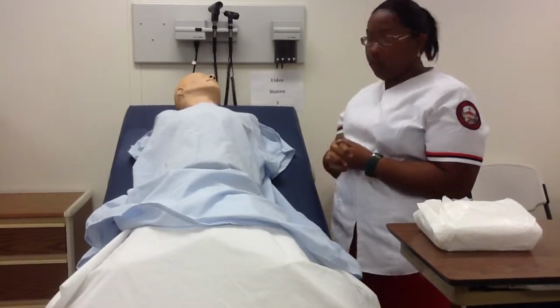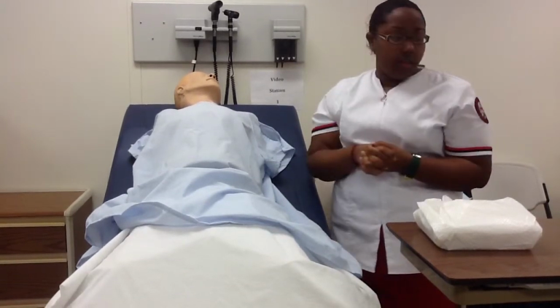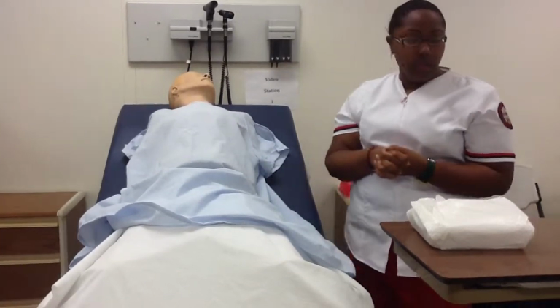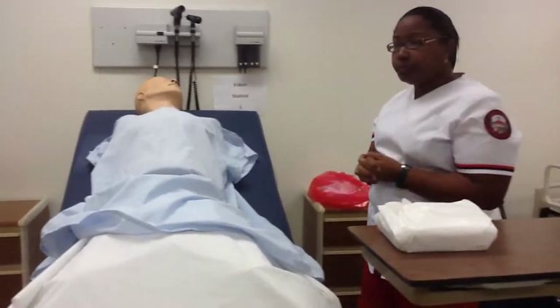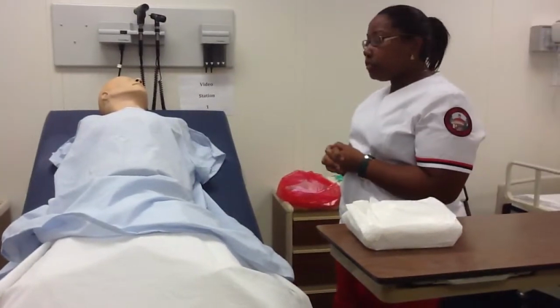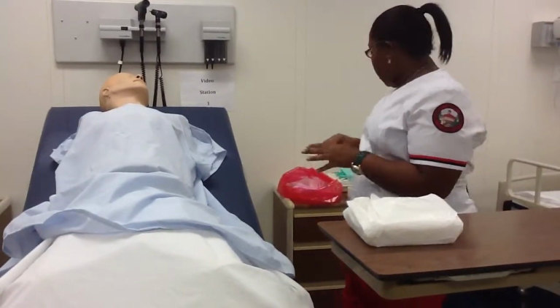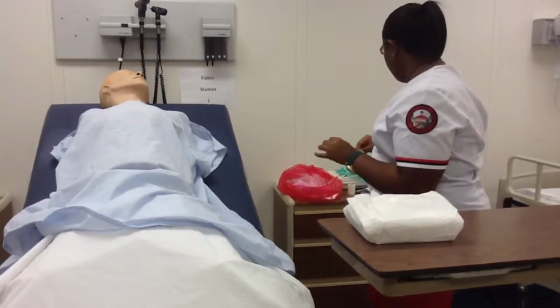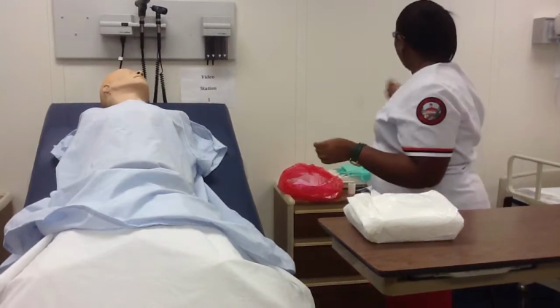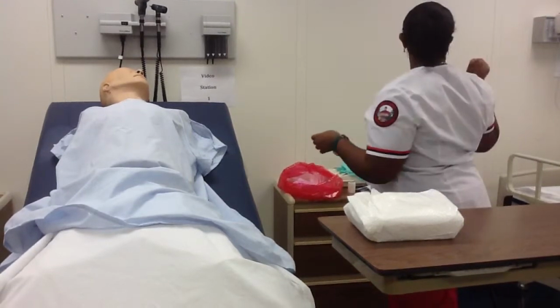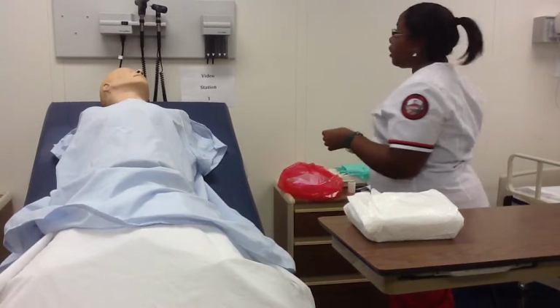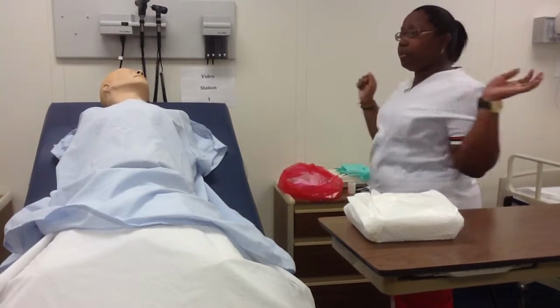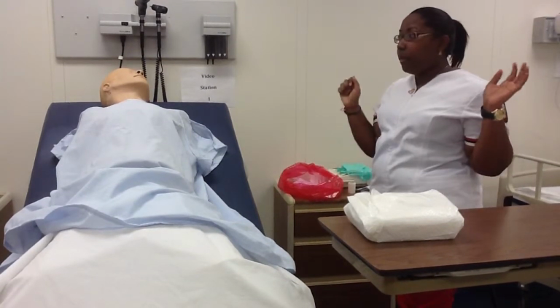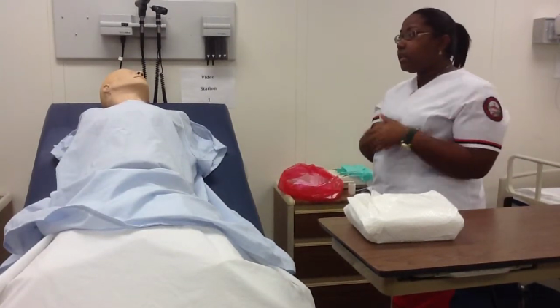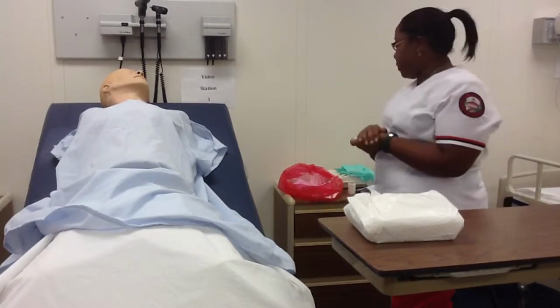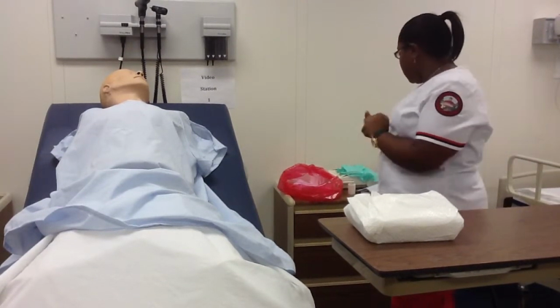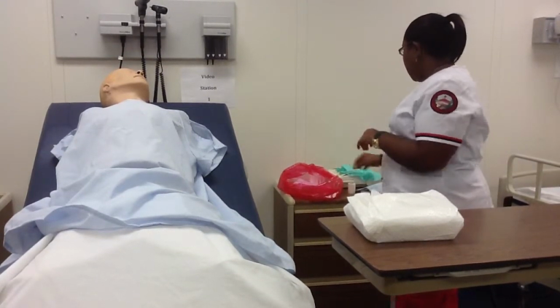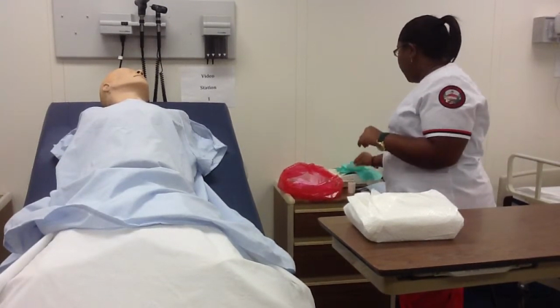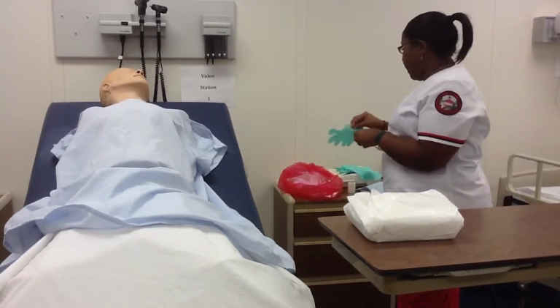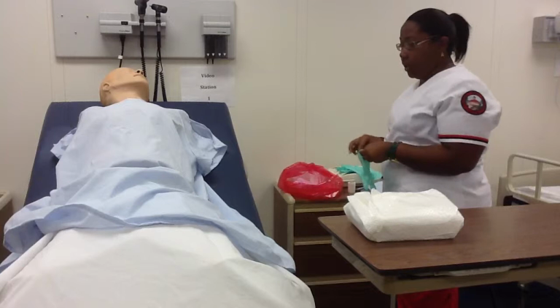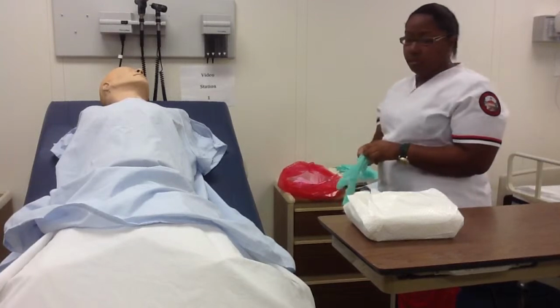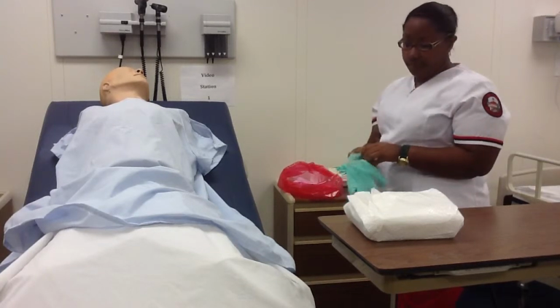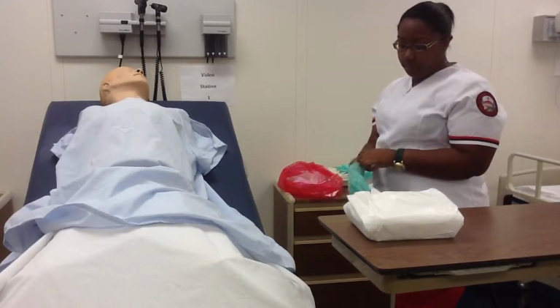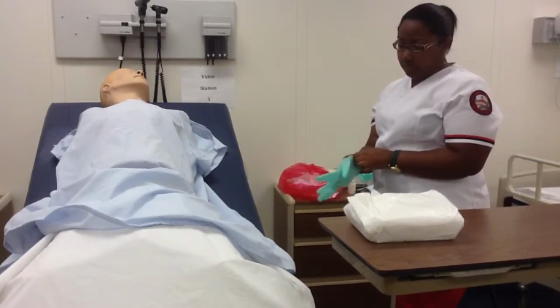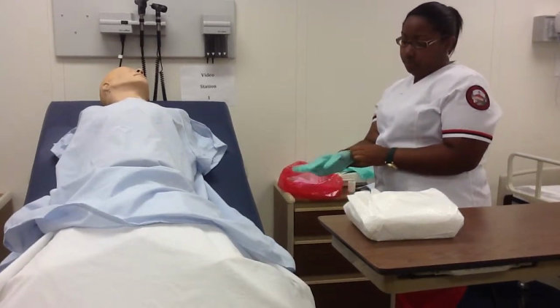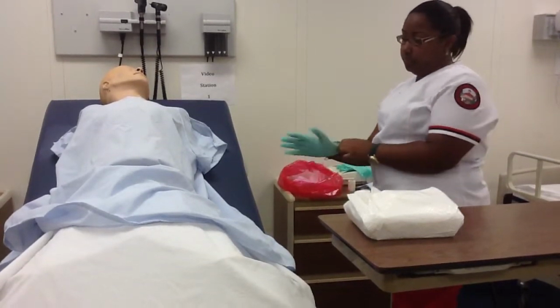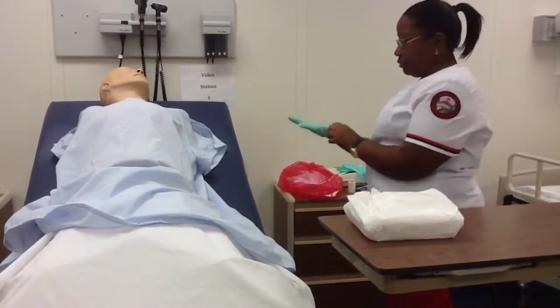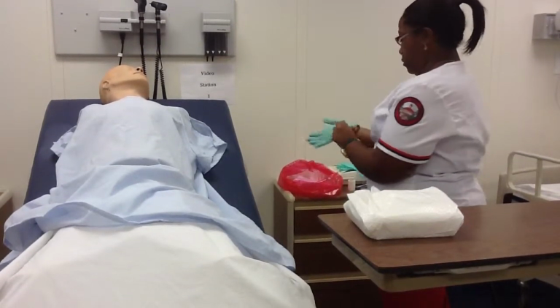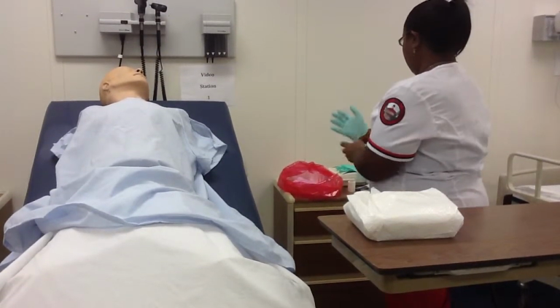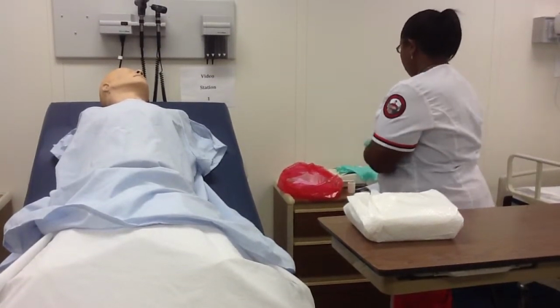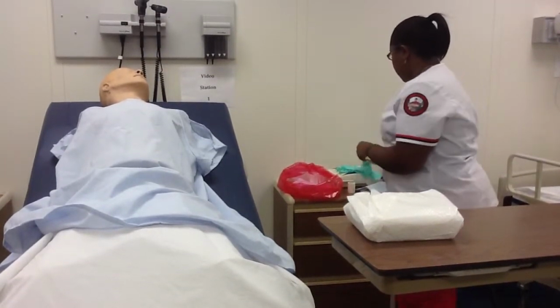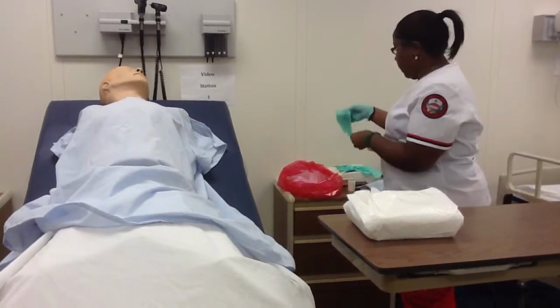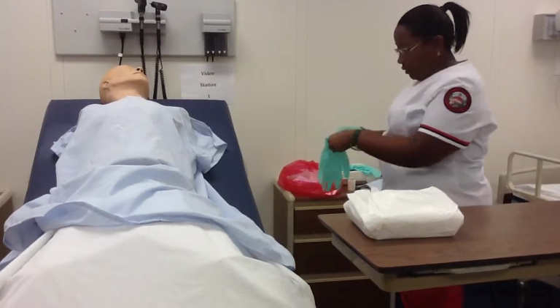Okay, that's good. I'm going to close the door to provide privacy and wash my hands. I'm going to apply some clean gloves.